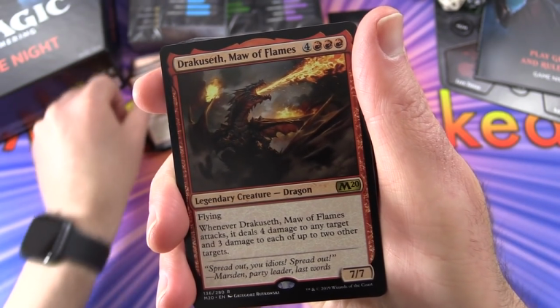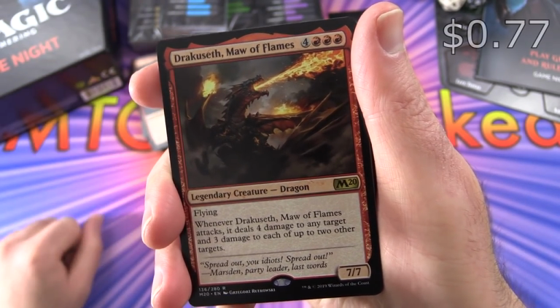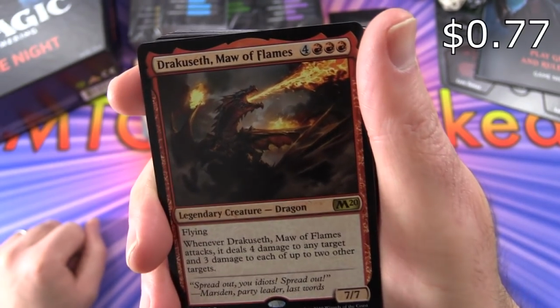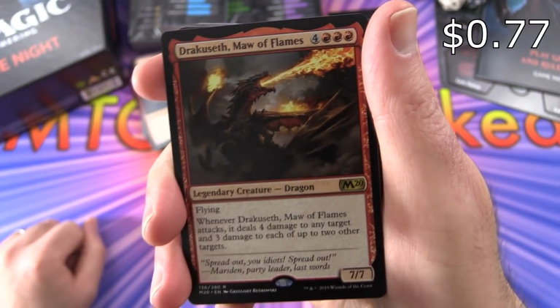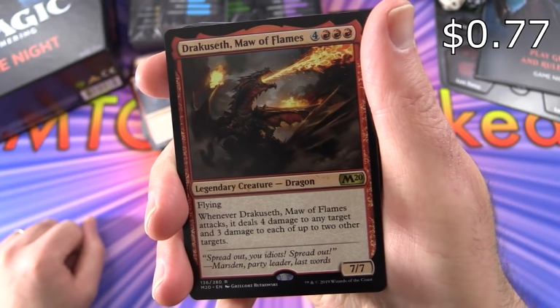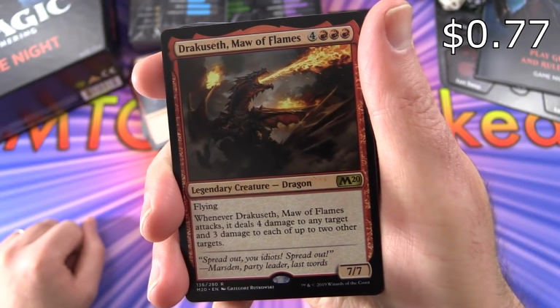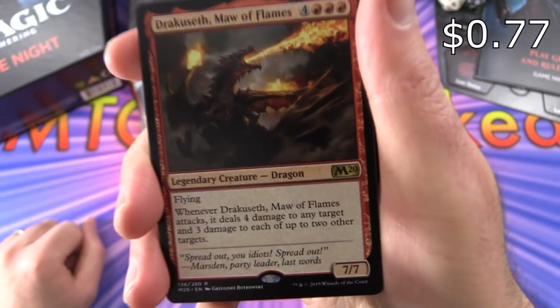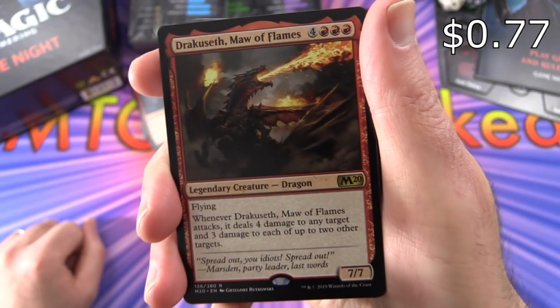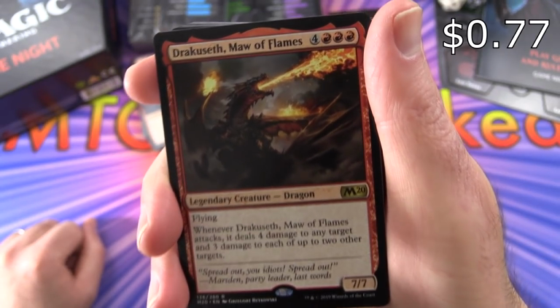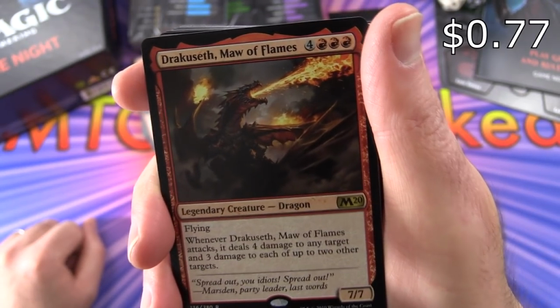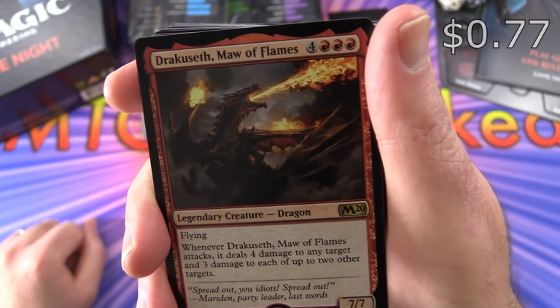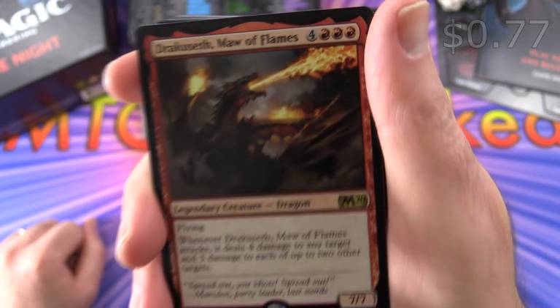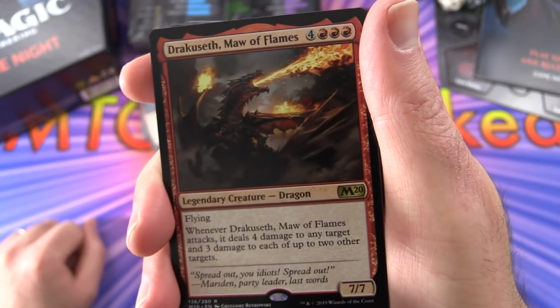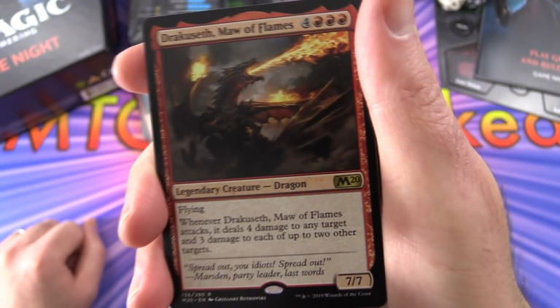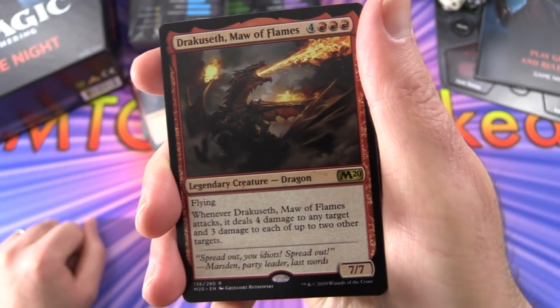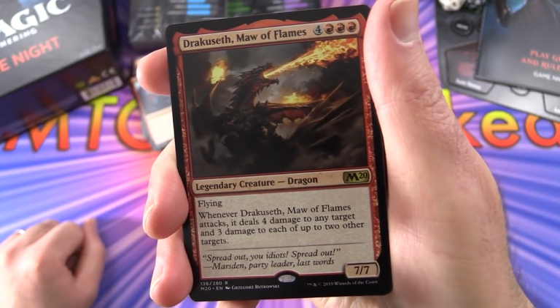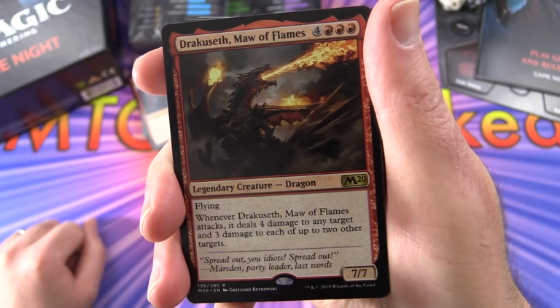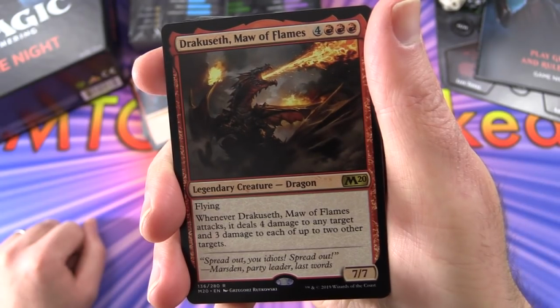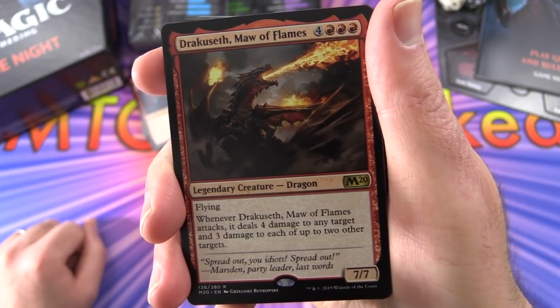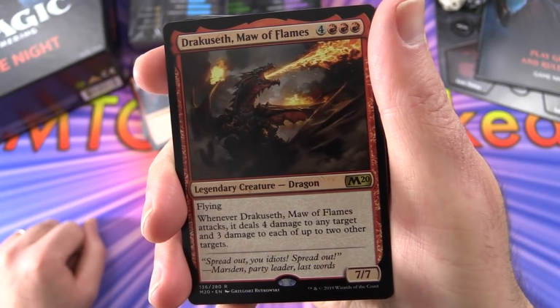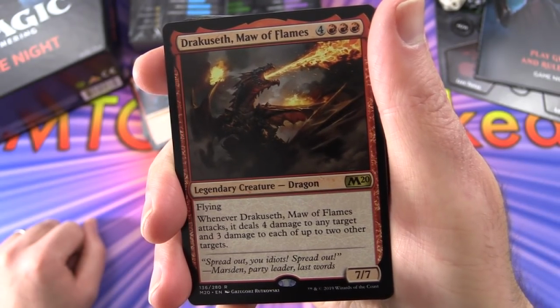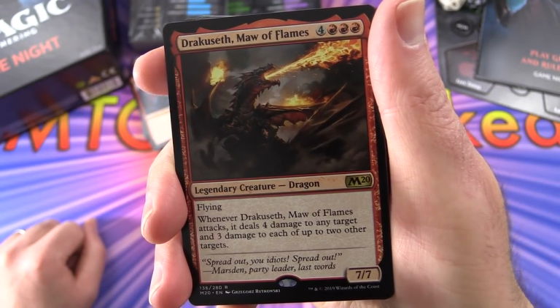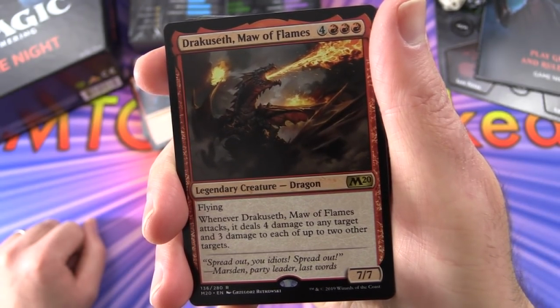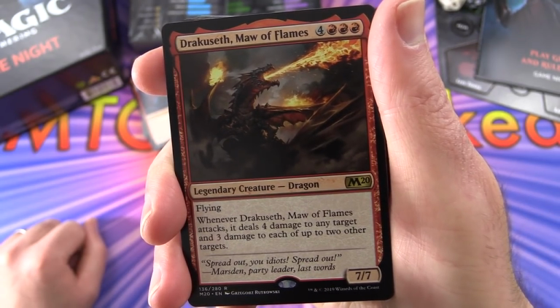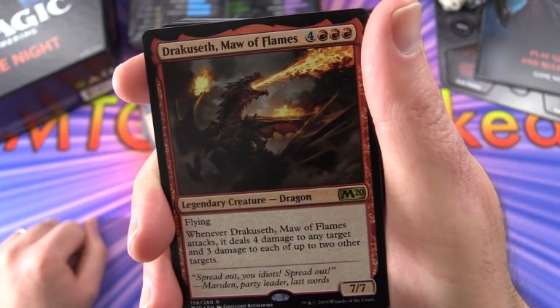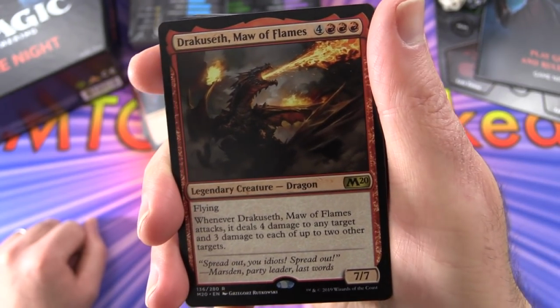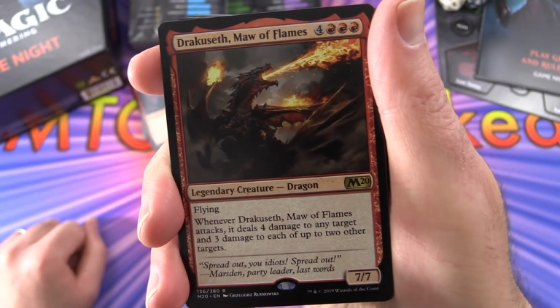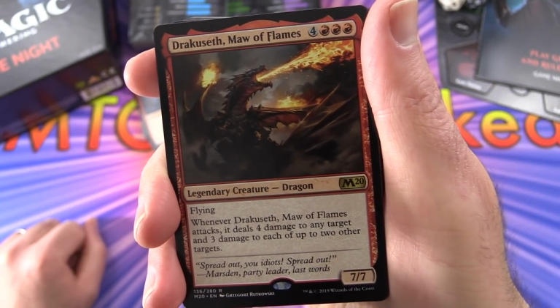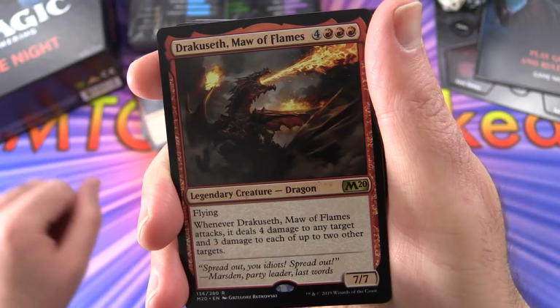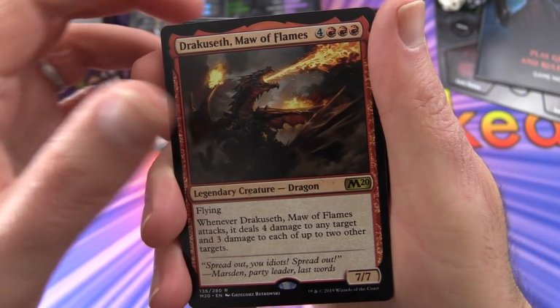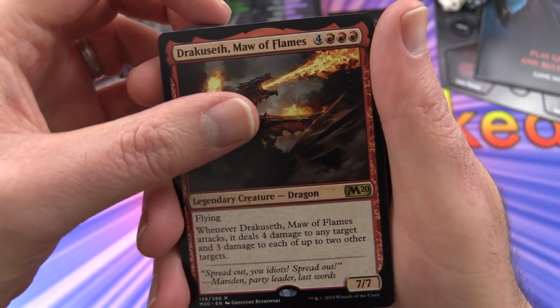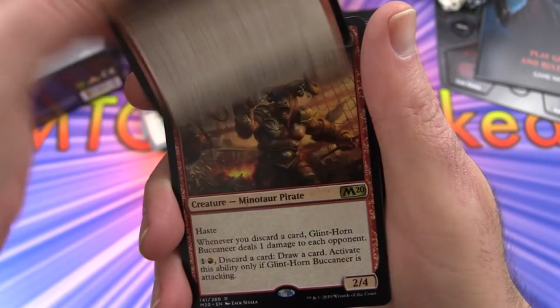Dracoseth, Maw of Flames - smoldering creature Dragon, 7/7 for 7 with flying. Whenever it attacks, it deals 4 damage to any target and 3 damage to each of up to 2 other targets.